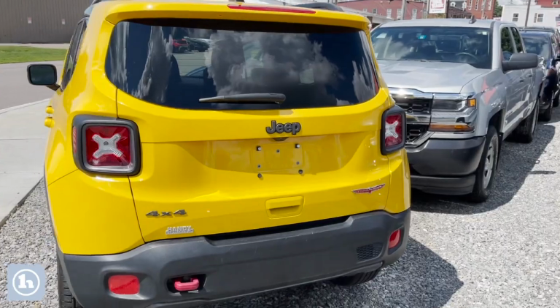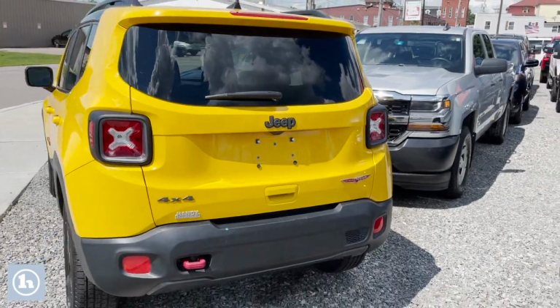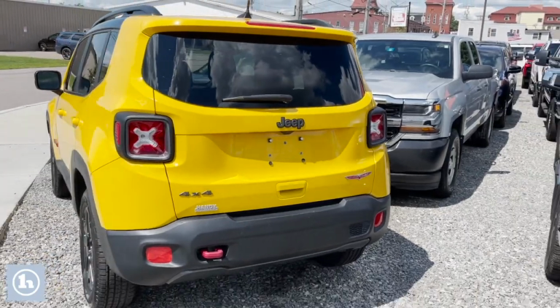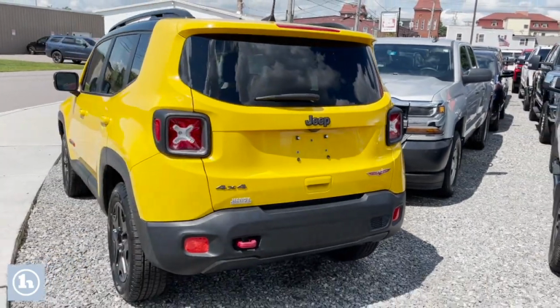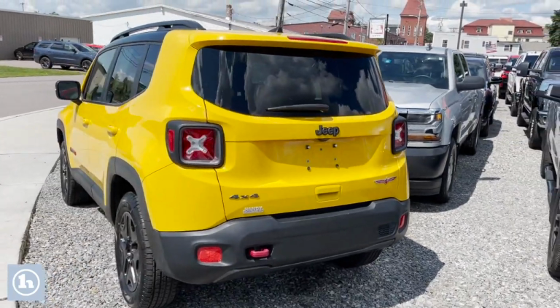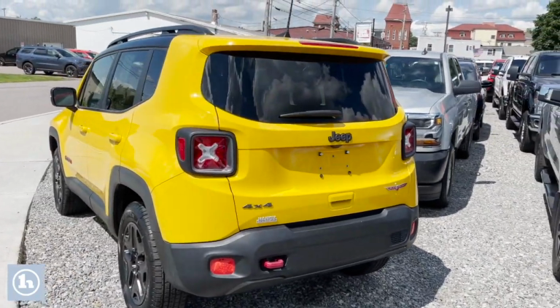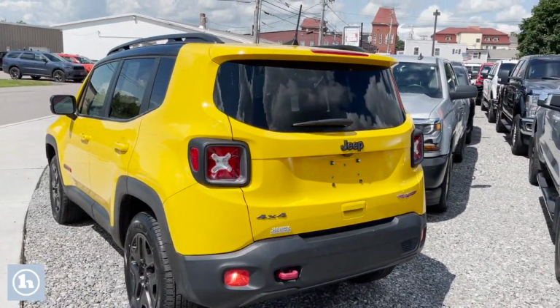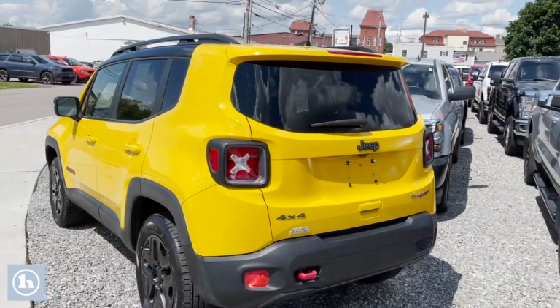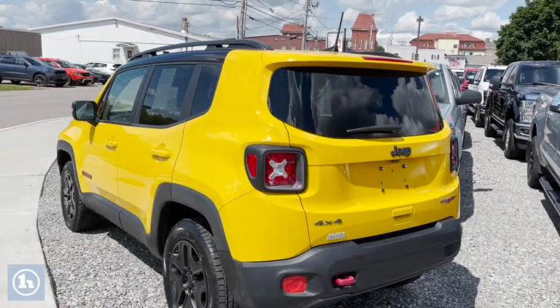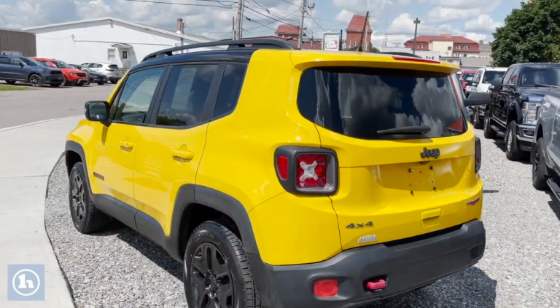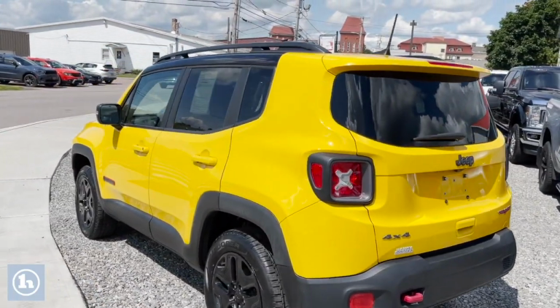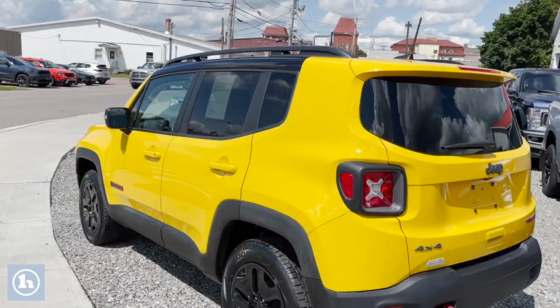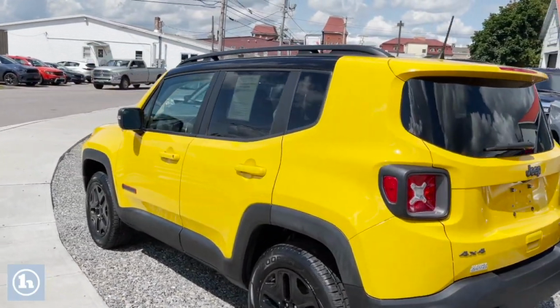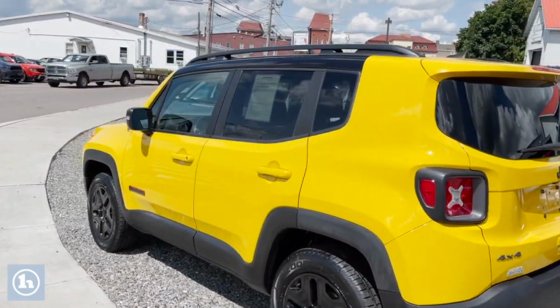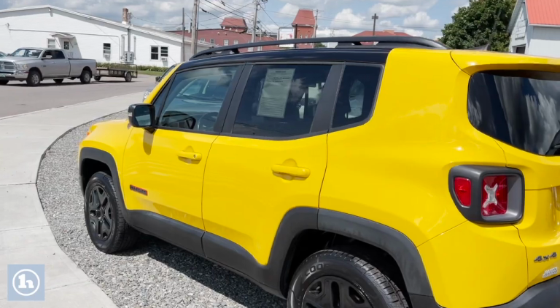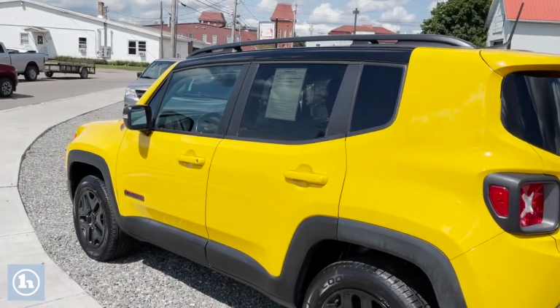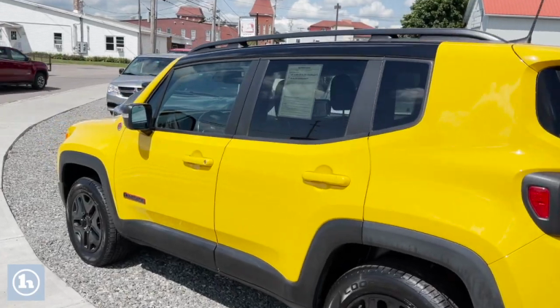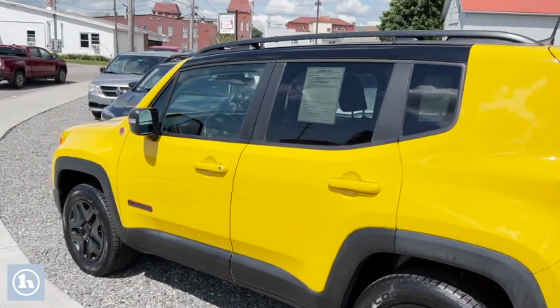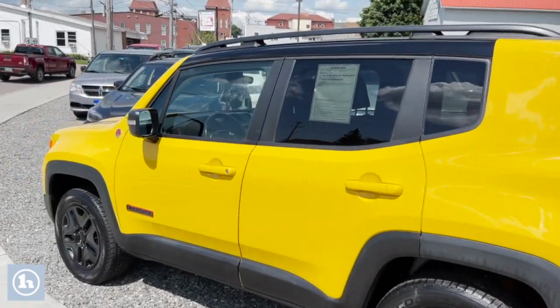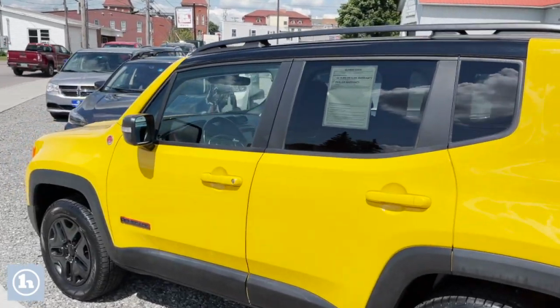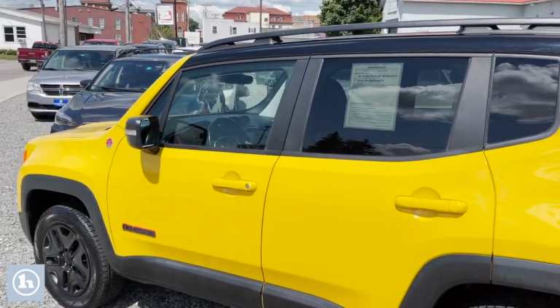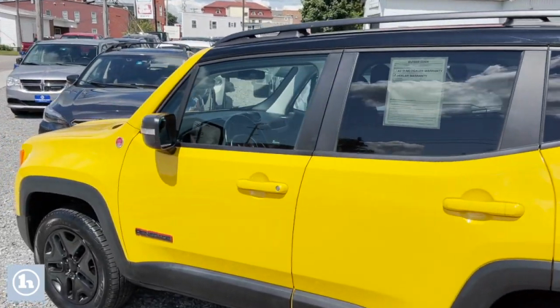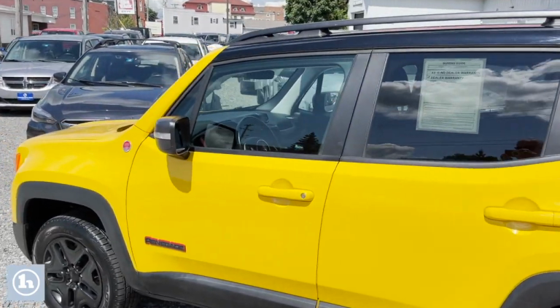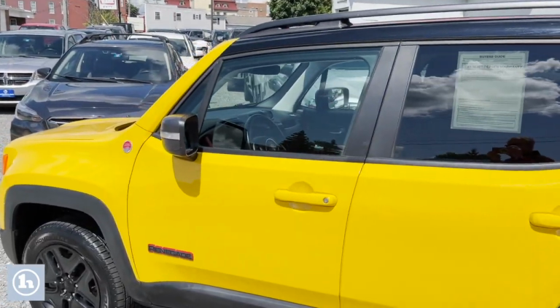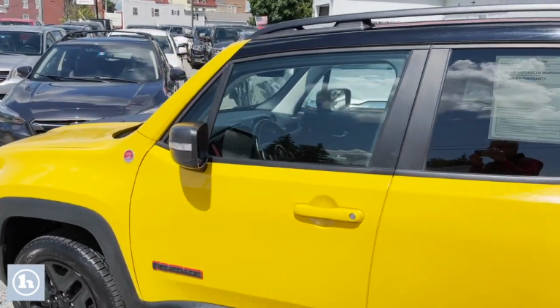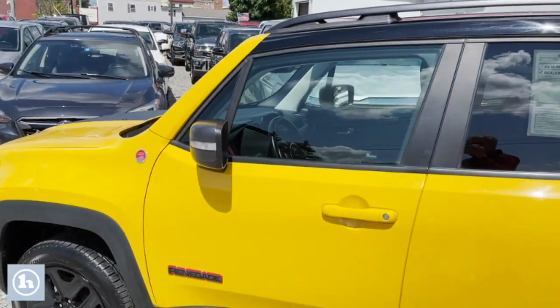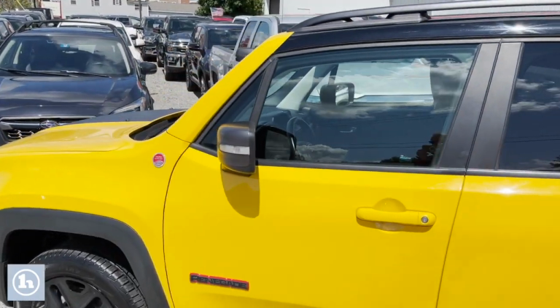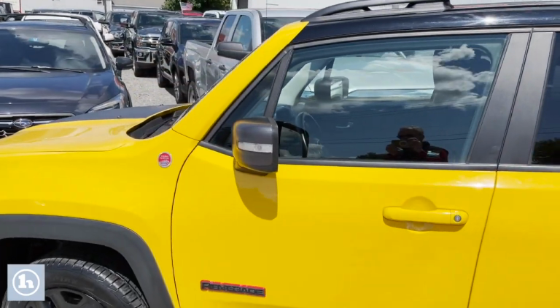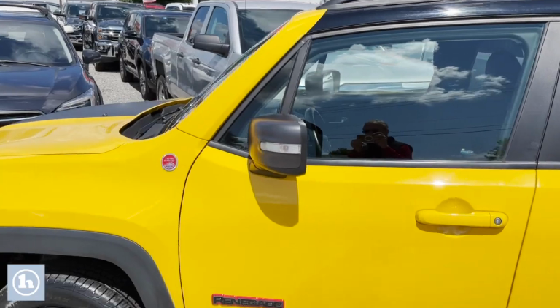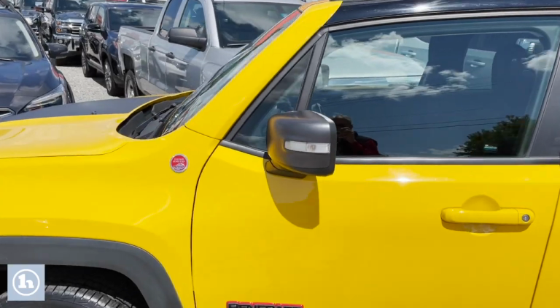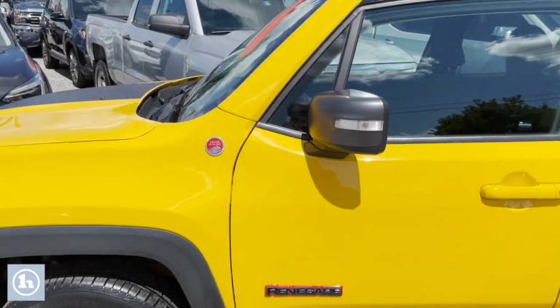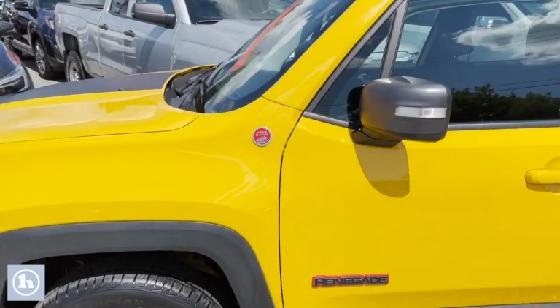So I'm just going to back up a little bit so you can see it. That's that bright, bright yellow, beautiful color. This is the Jeep Renegade again. We're going to do a walk around.